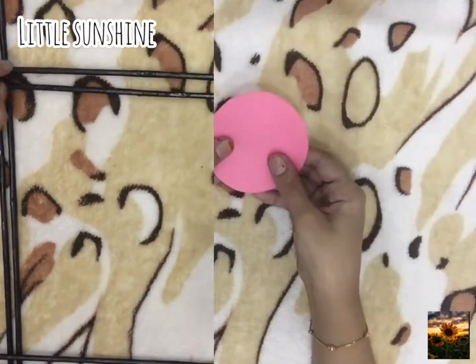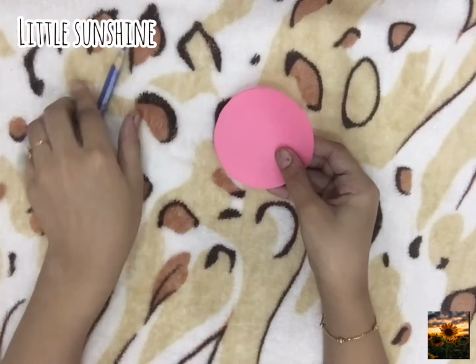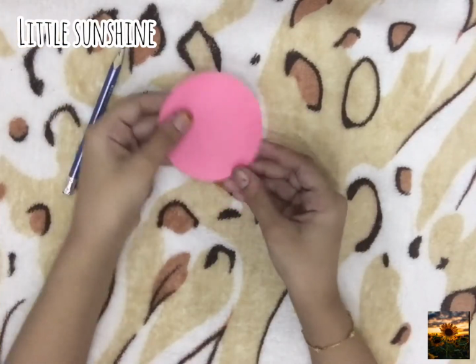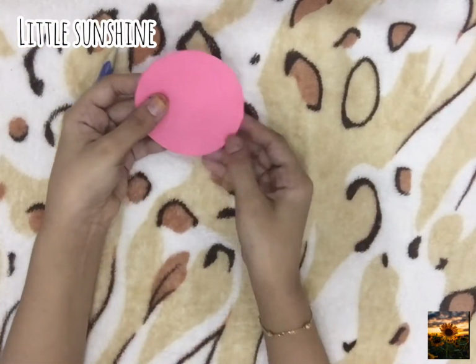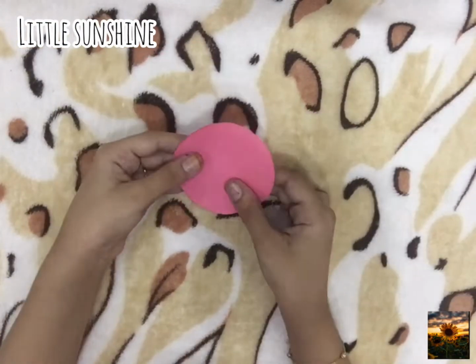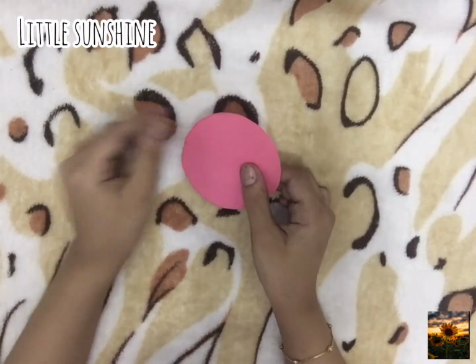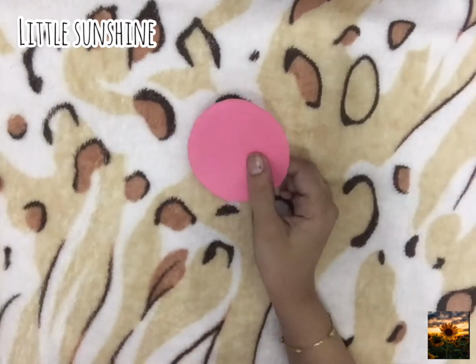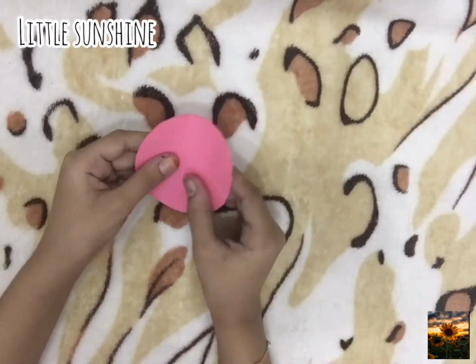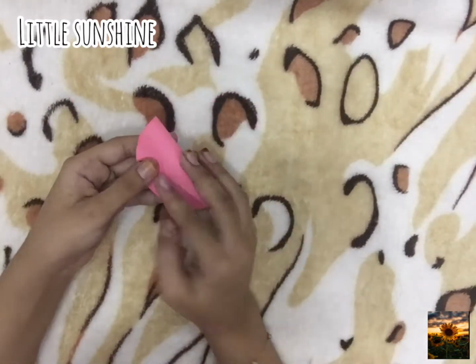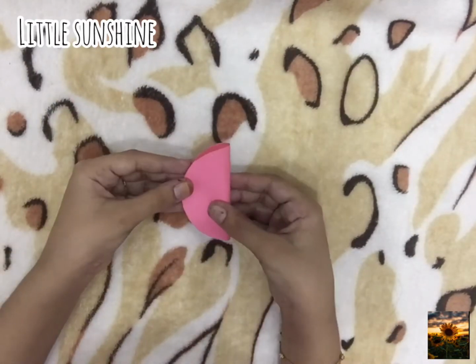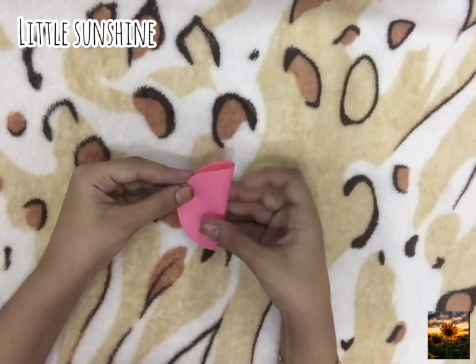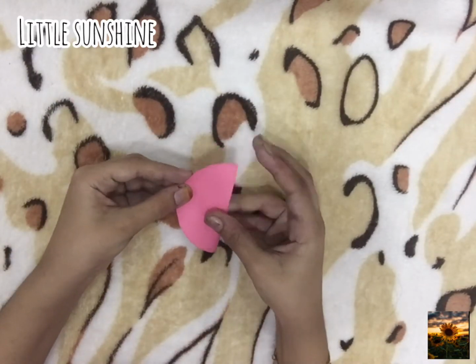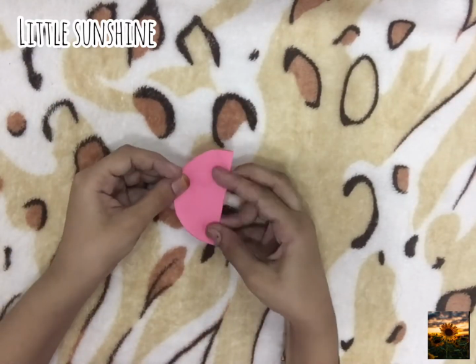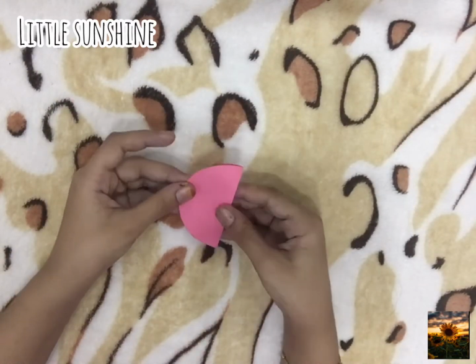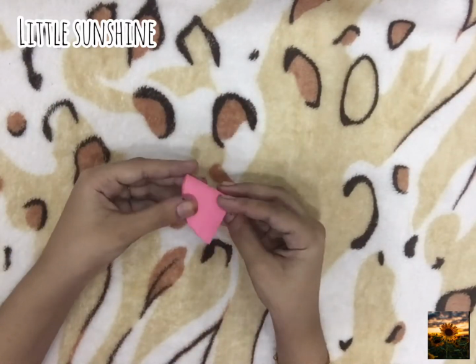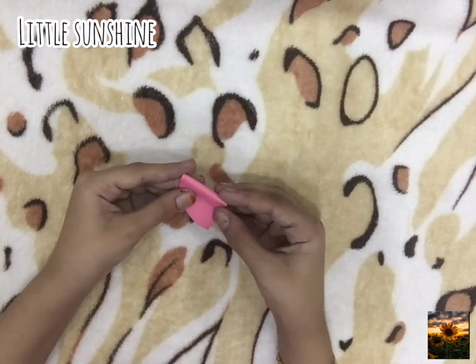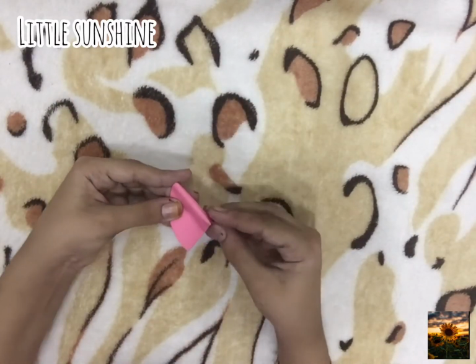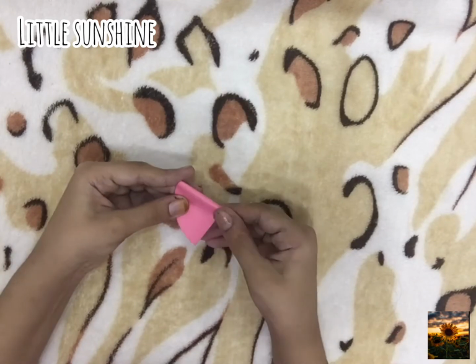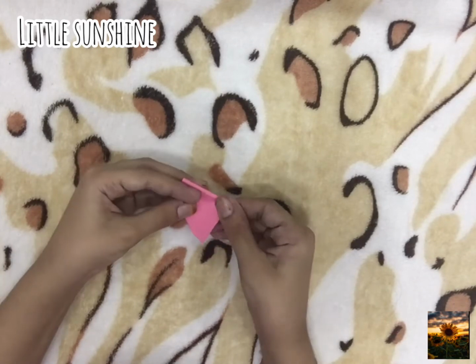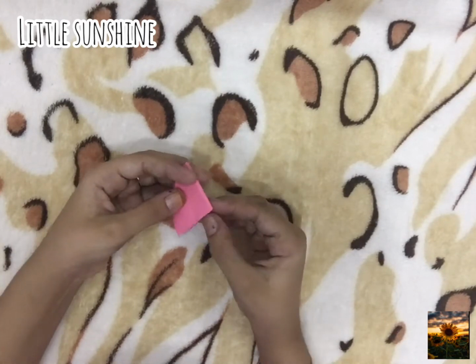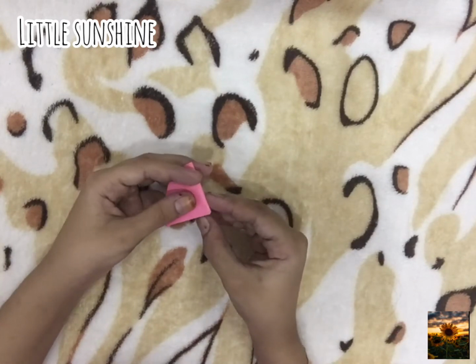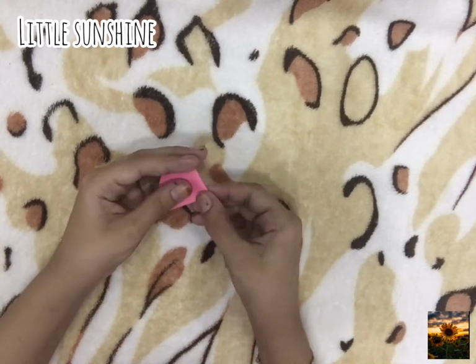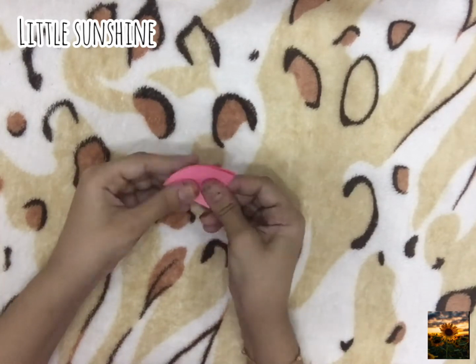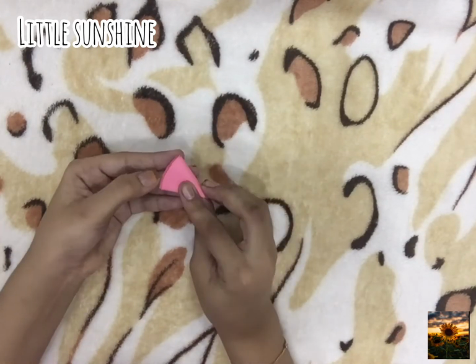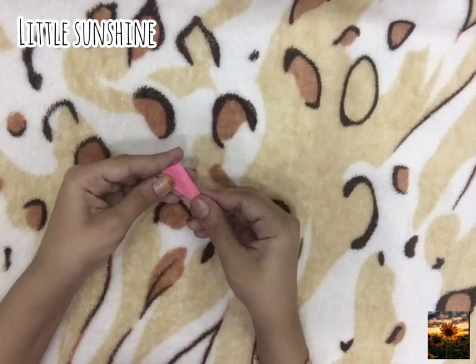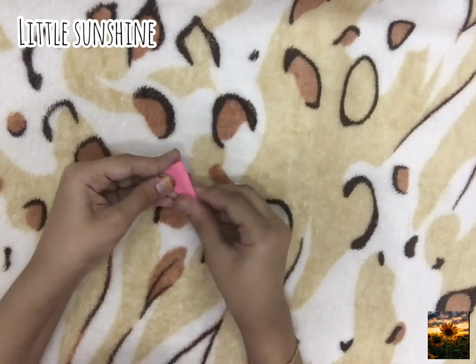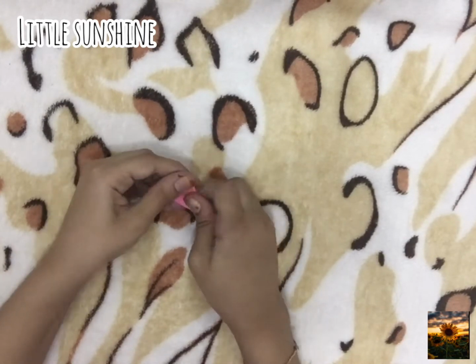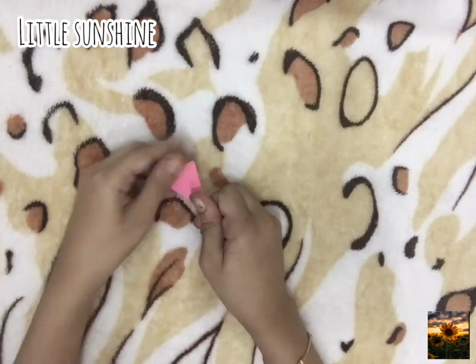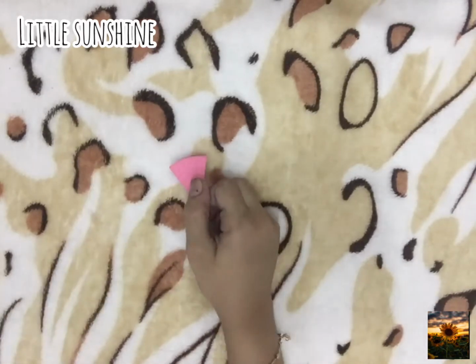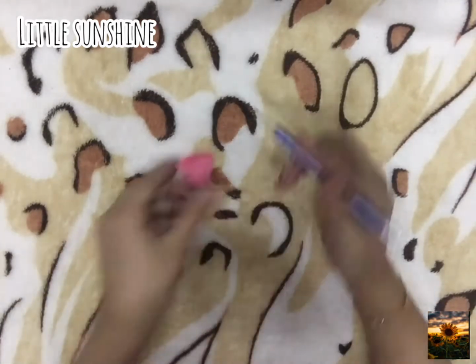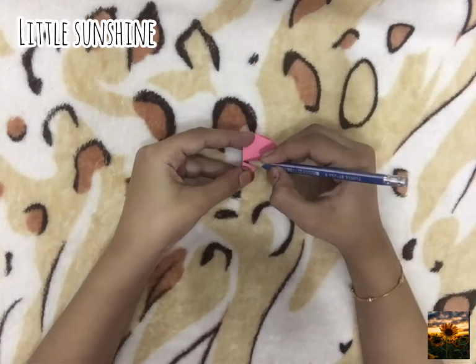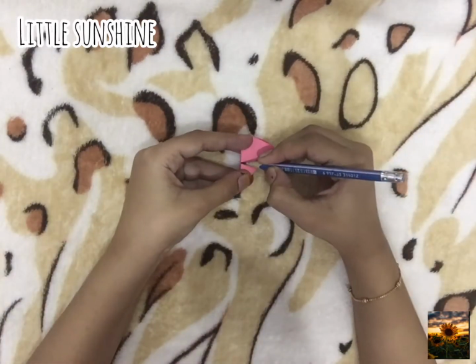Now we are going to make a flower — just fold it like shown in the video. Draw the shape of the flower and cut it.